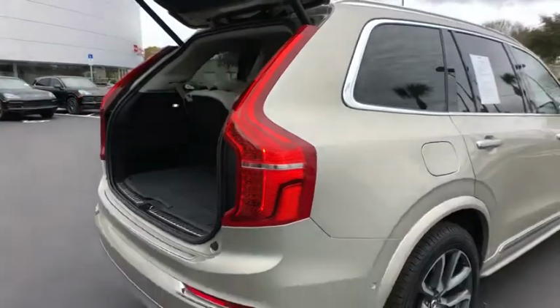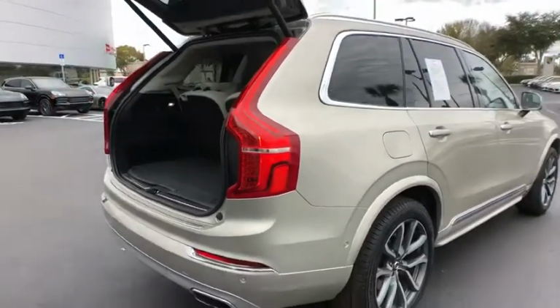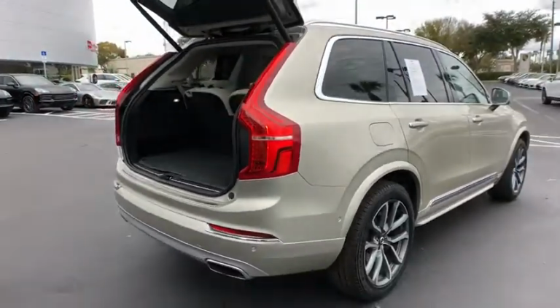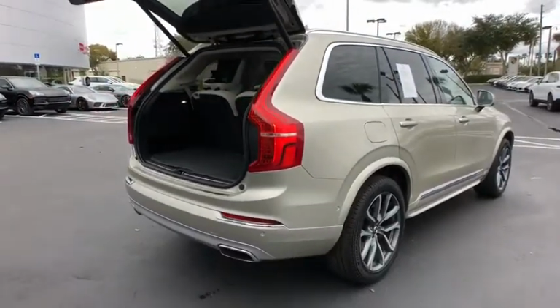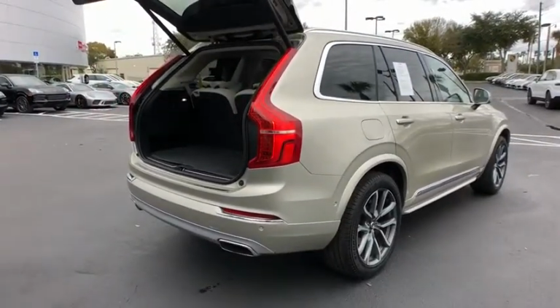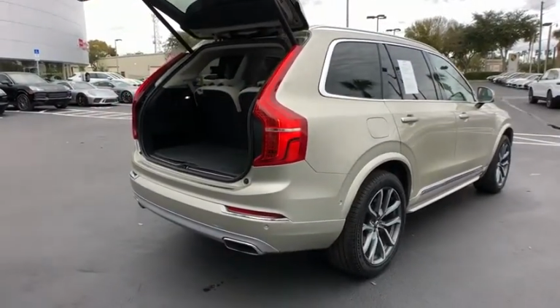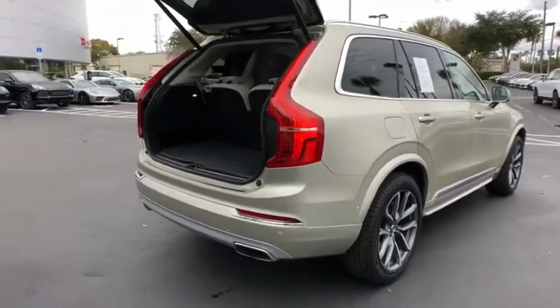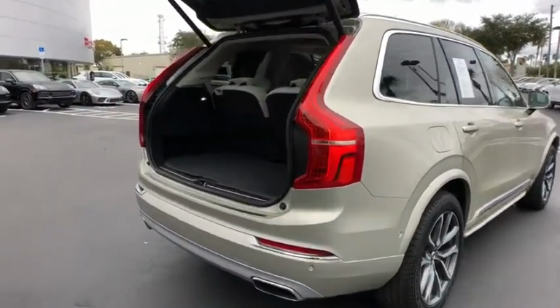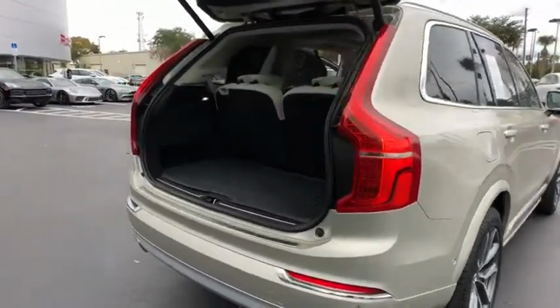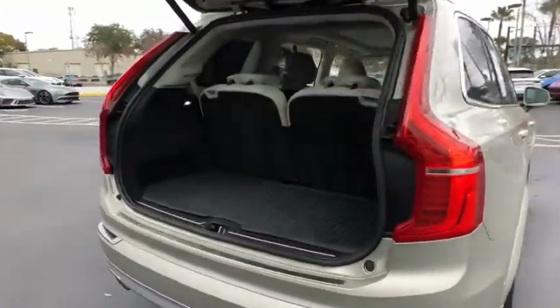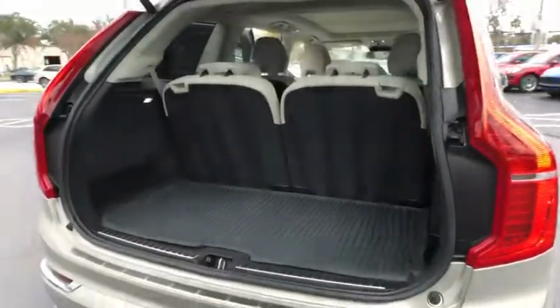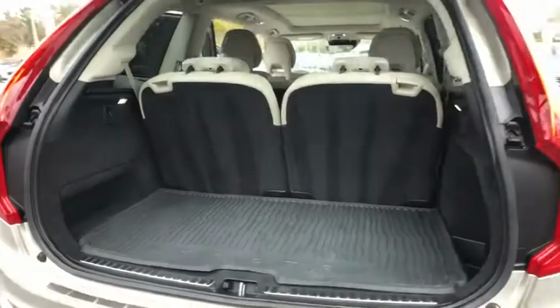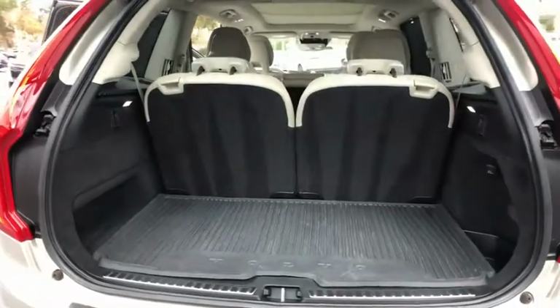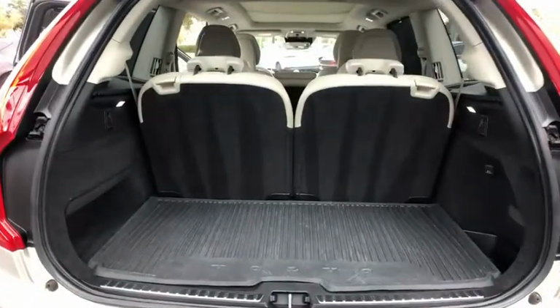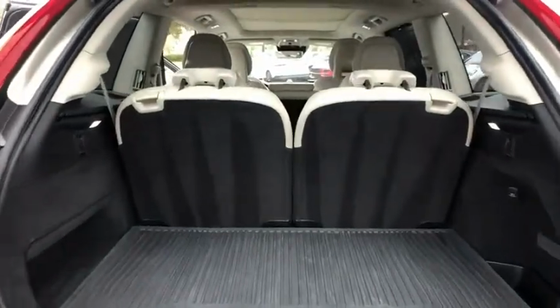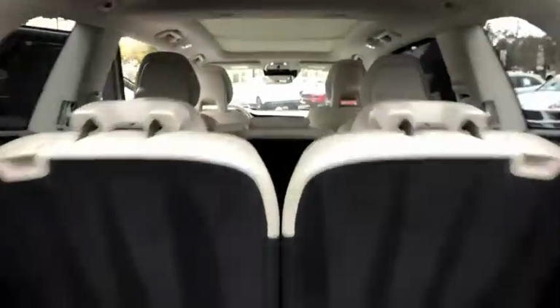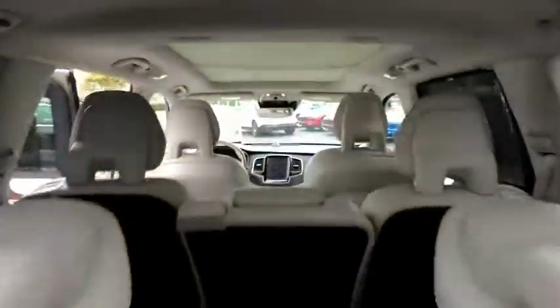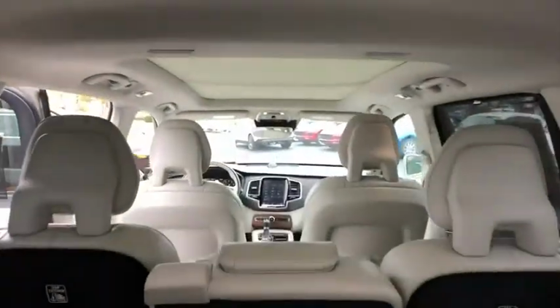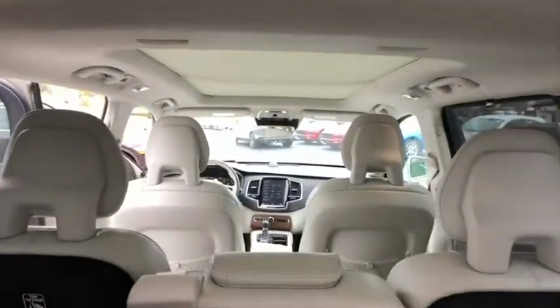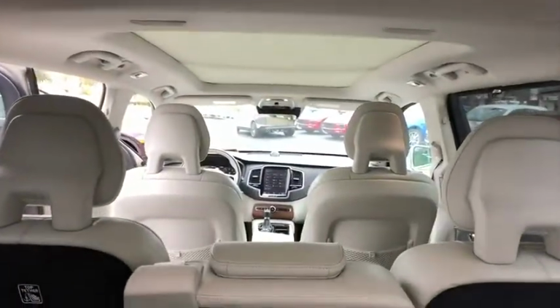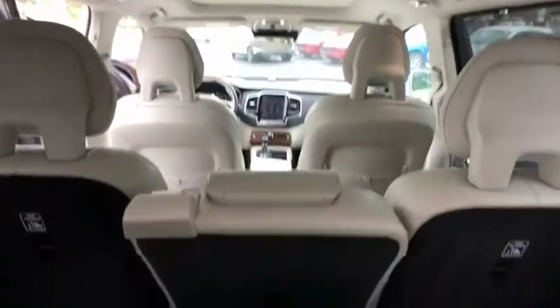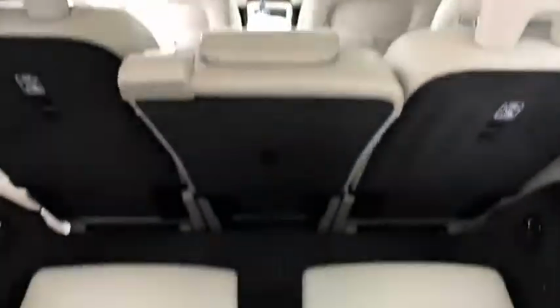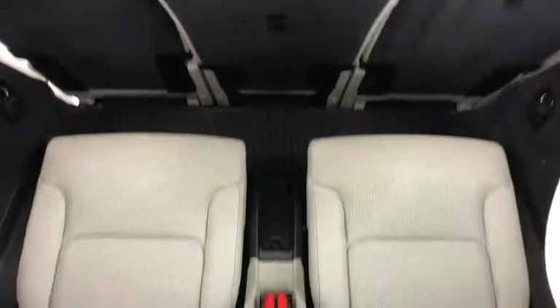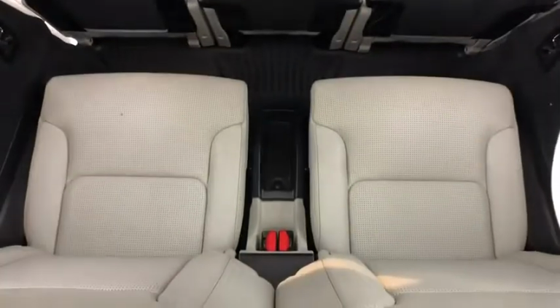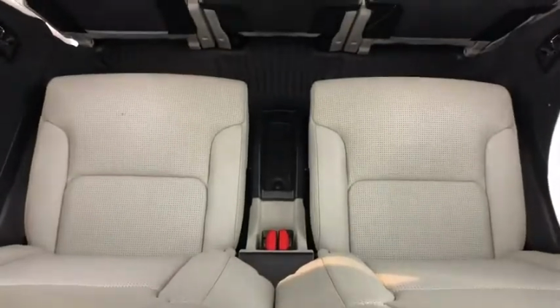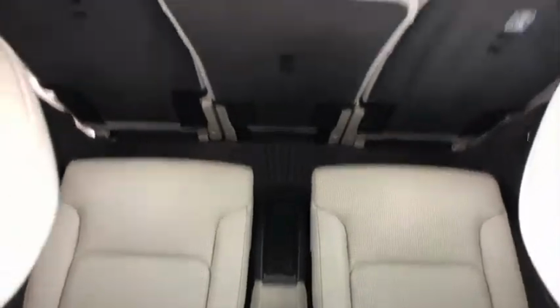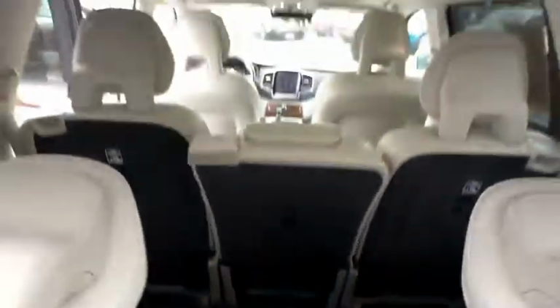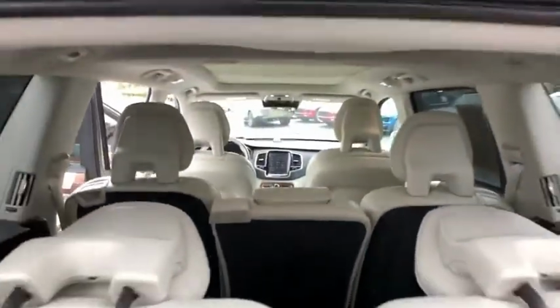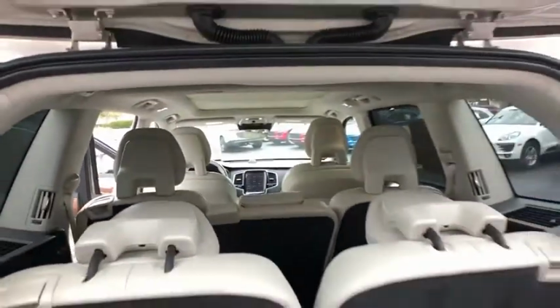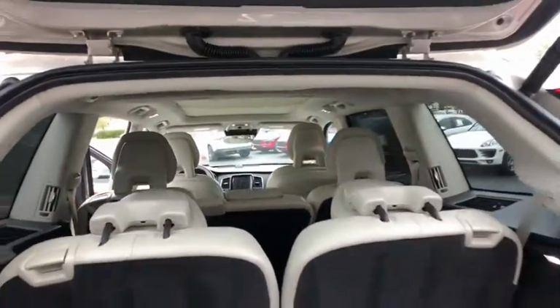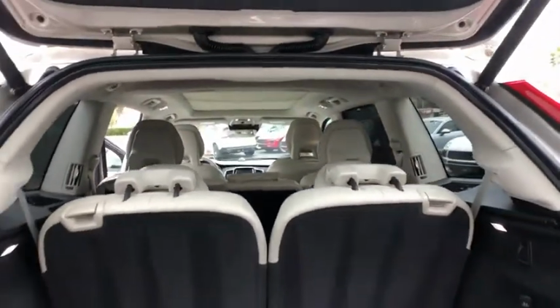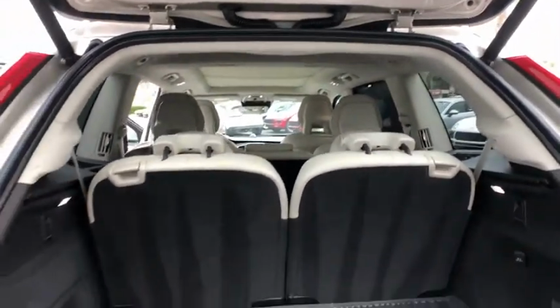All-wheel drive, remote engine start, stability control, traction control, navigation system, steering wheel audio controls, power passenger seat, lane departure warning, backup camera, power liftgate, keyless entry, anti-lock braking system.